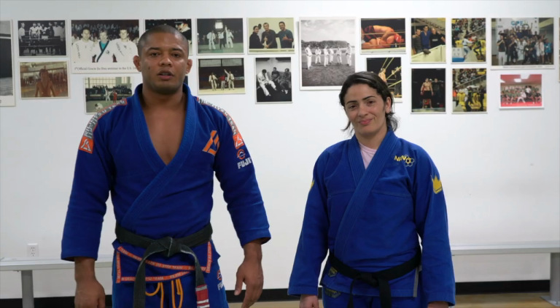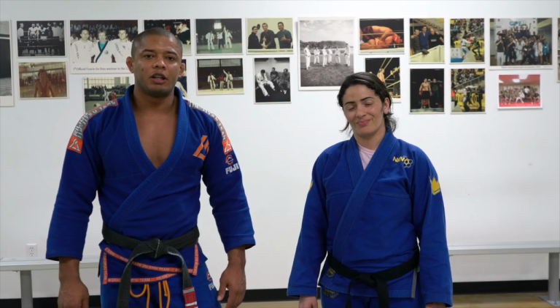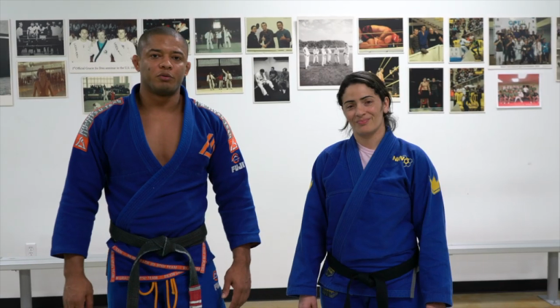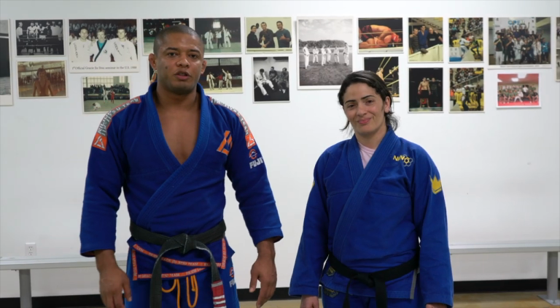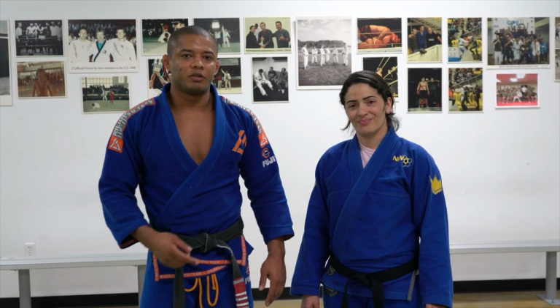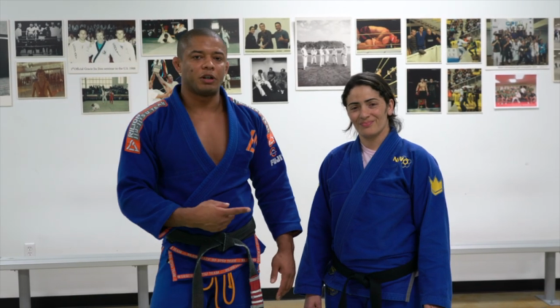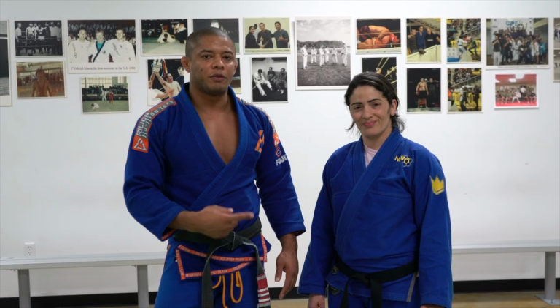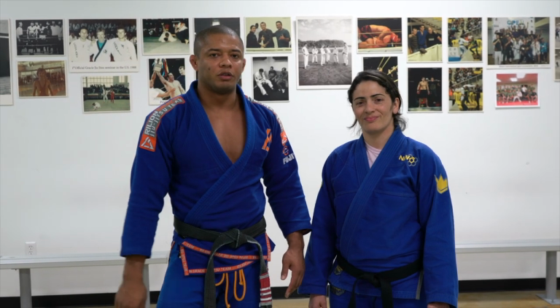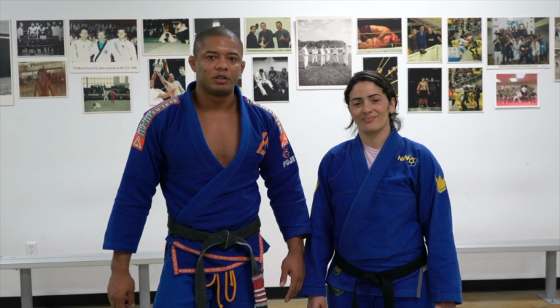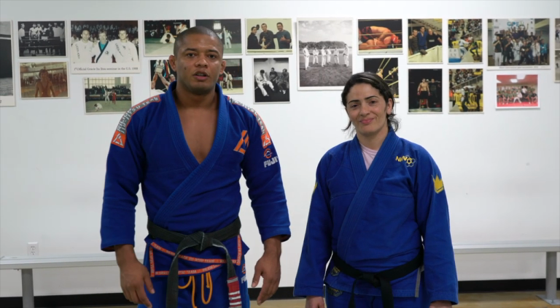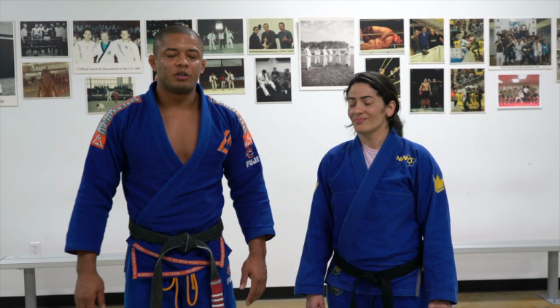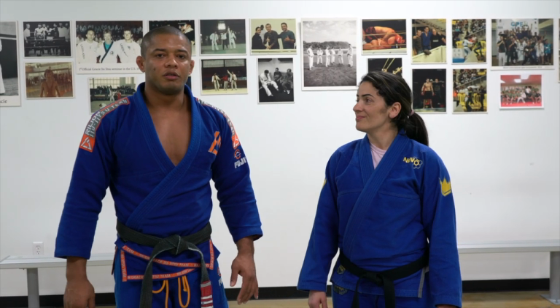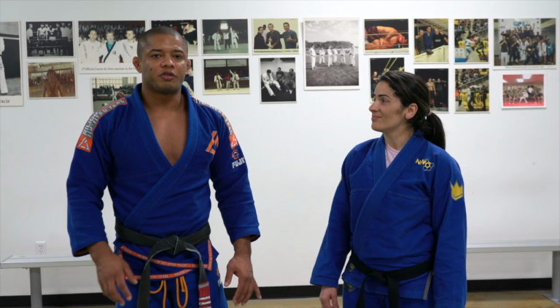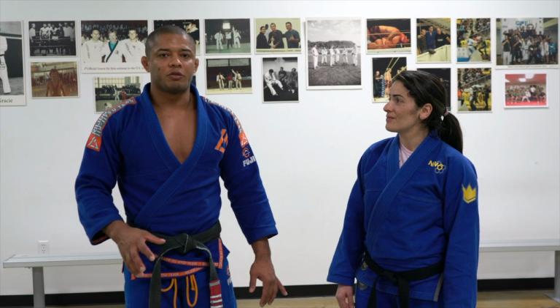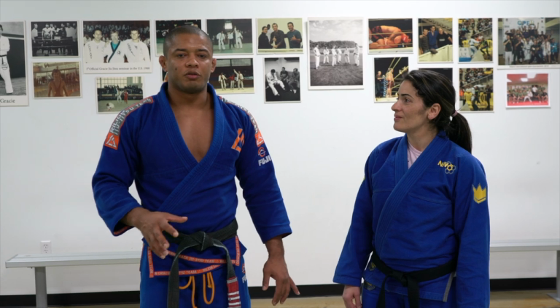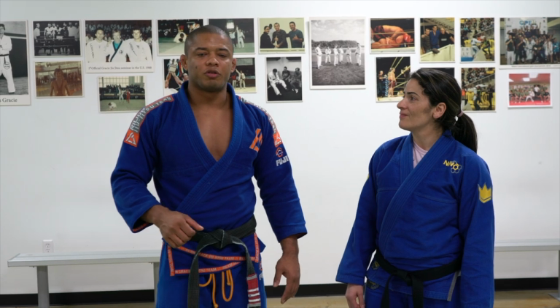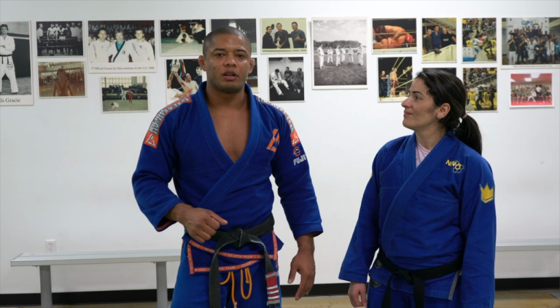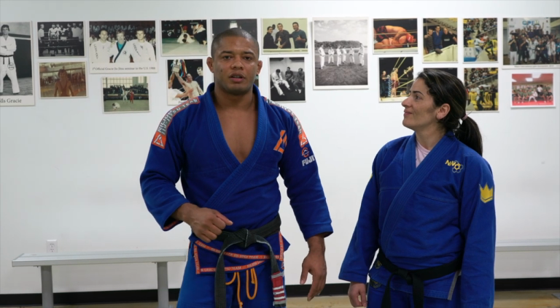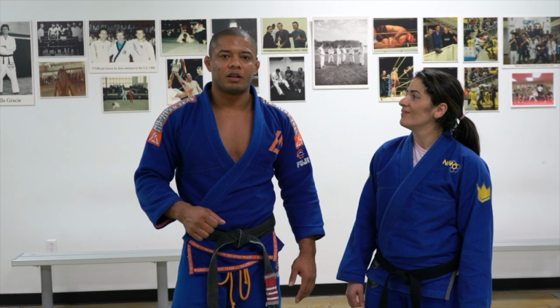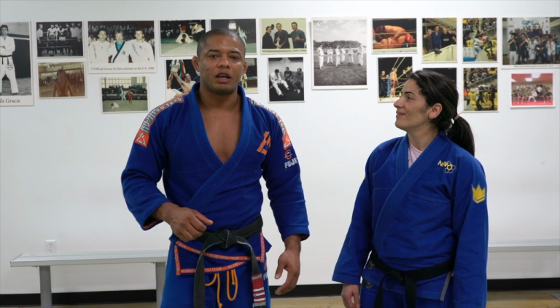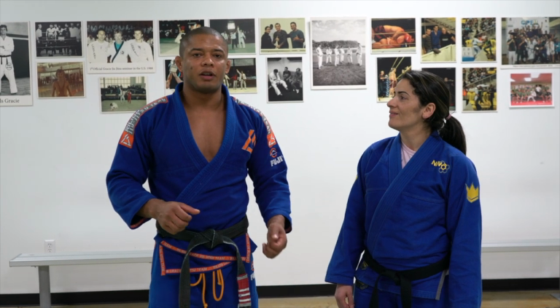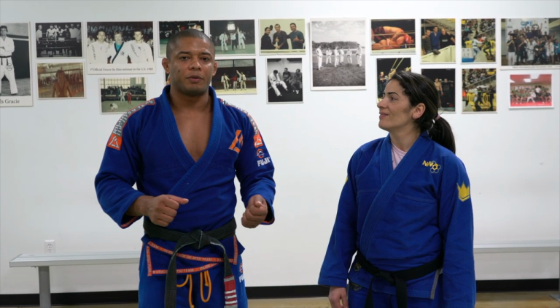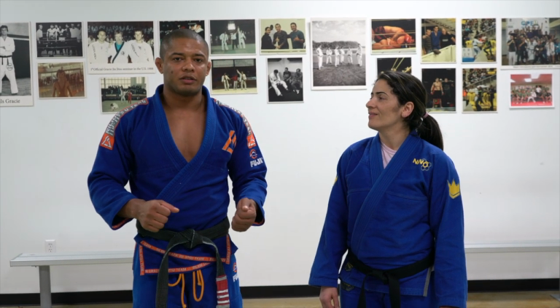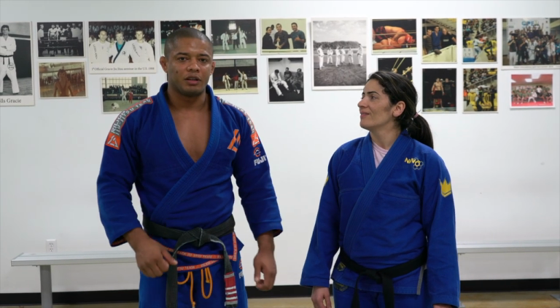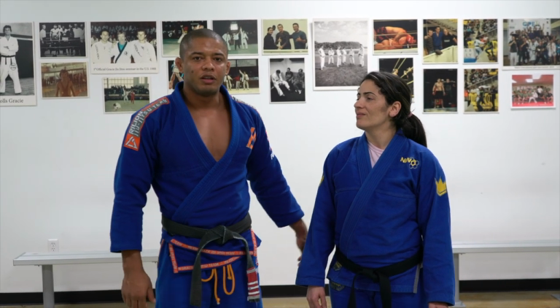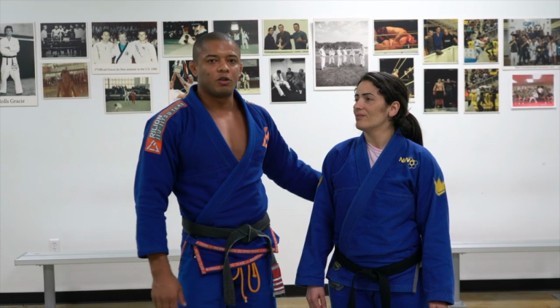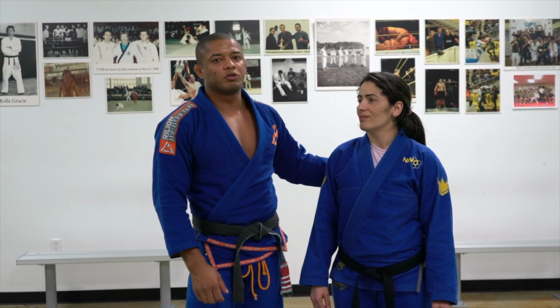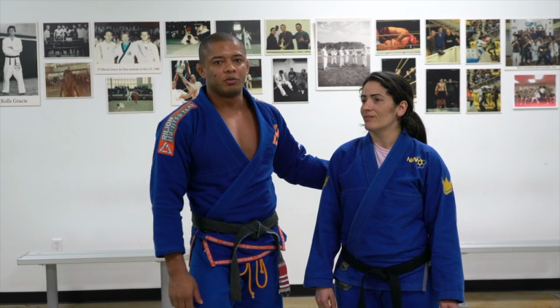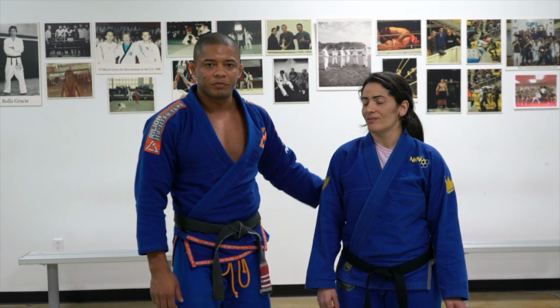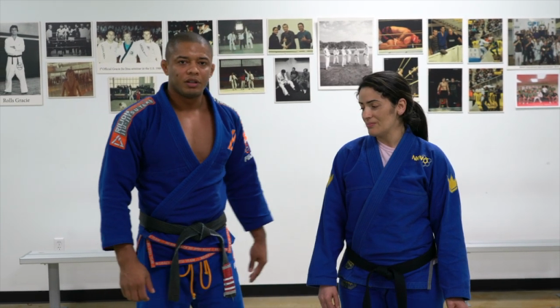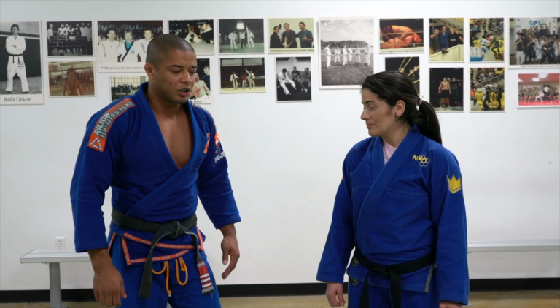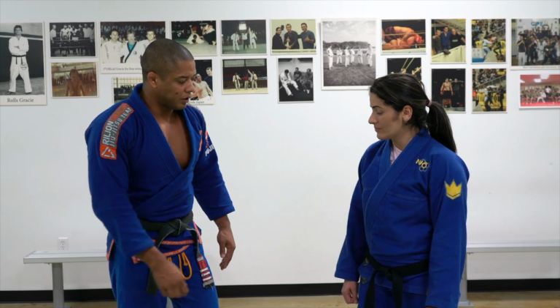My name is Luis Tentinho, this is my wife Rose. Today I'm going to show you guys a half guard pass. It's an old school guard pass.